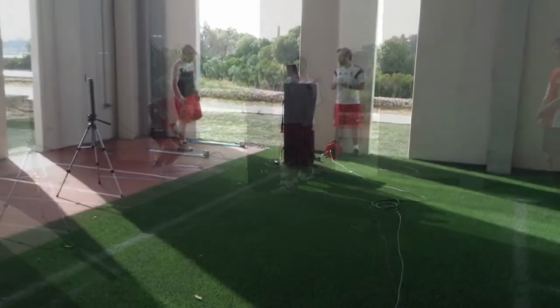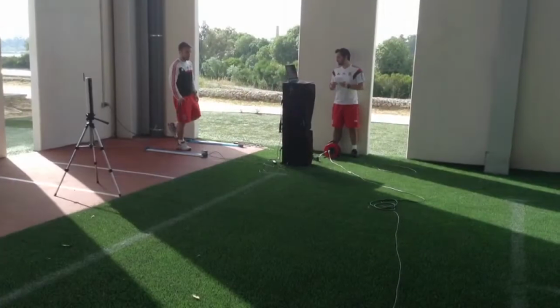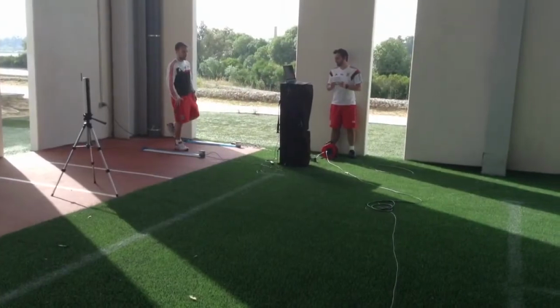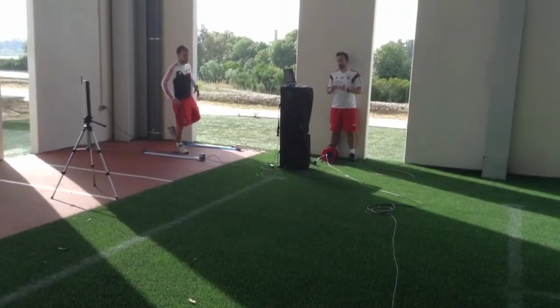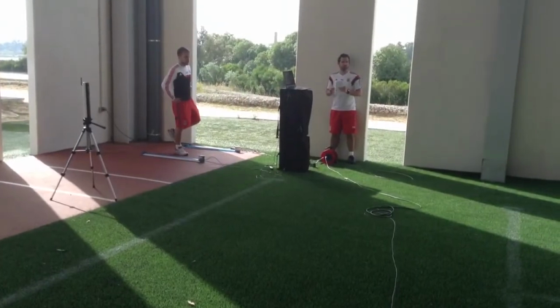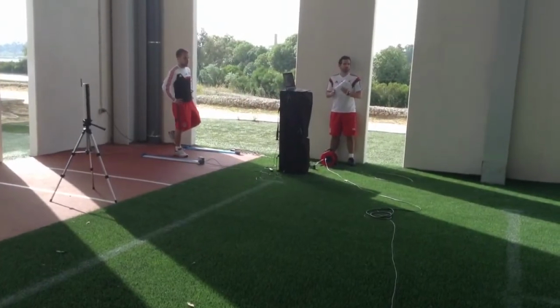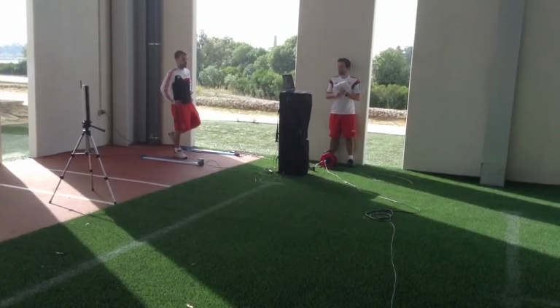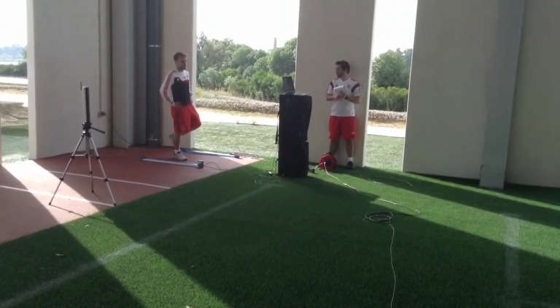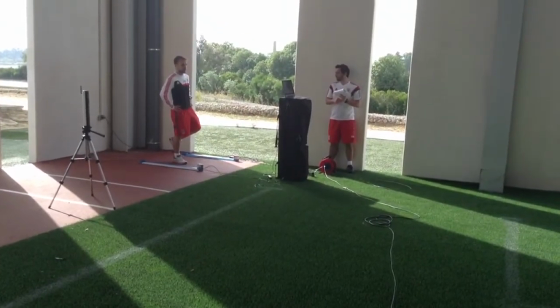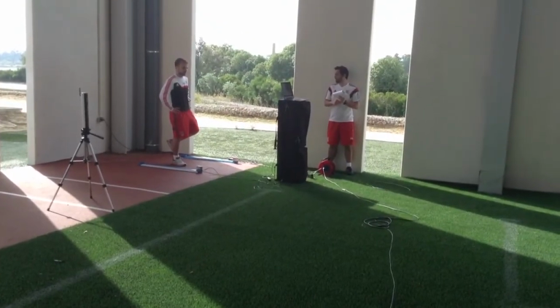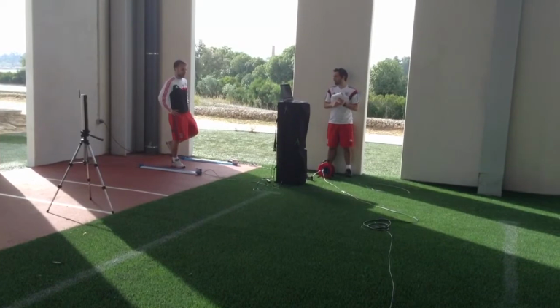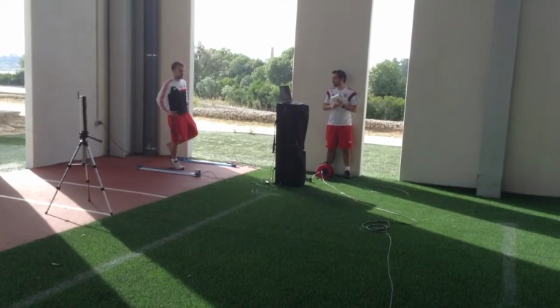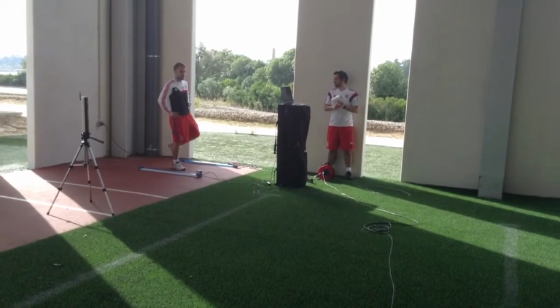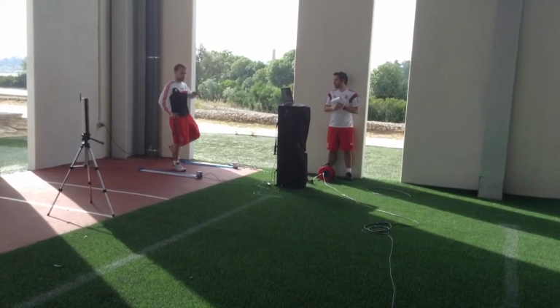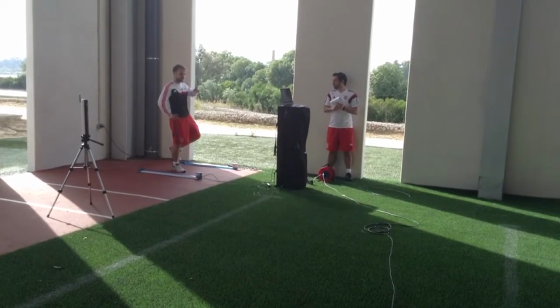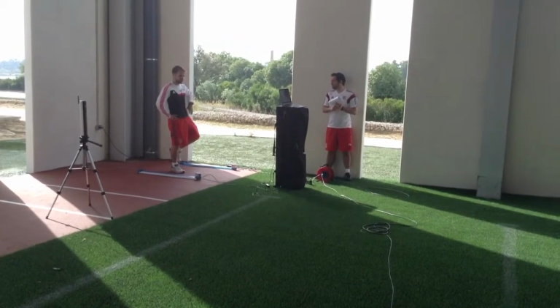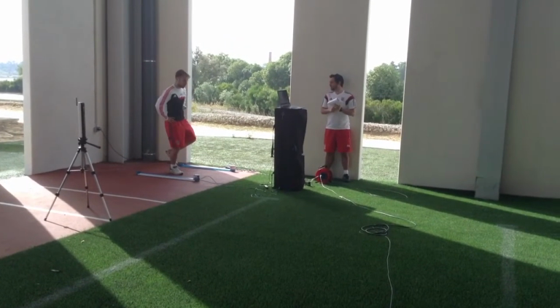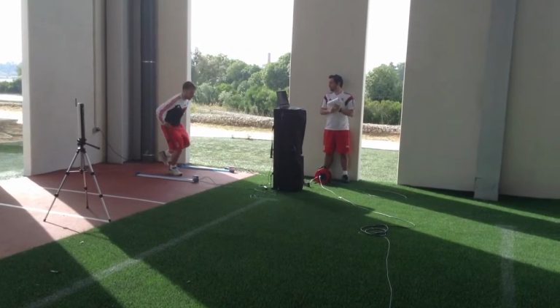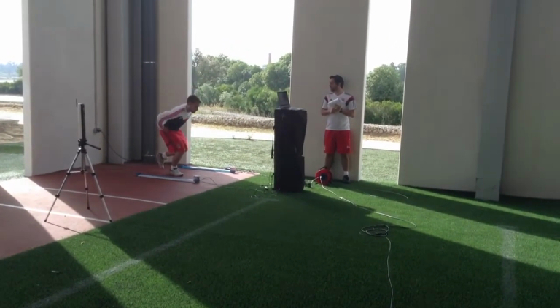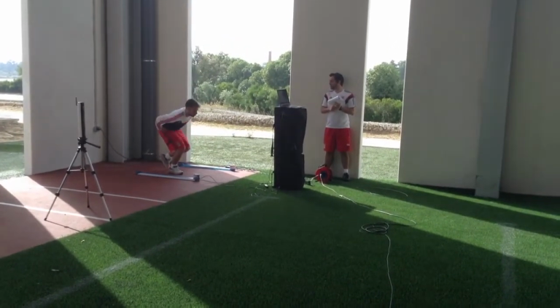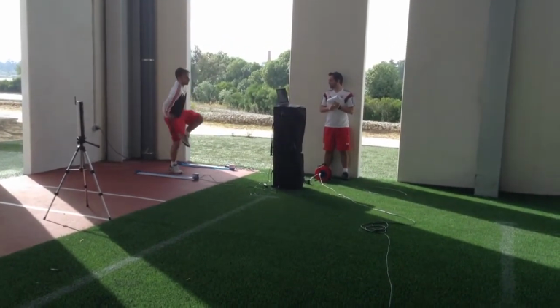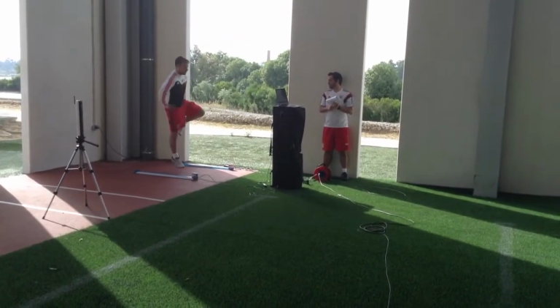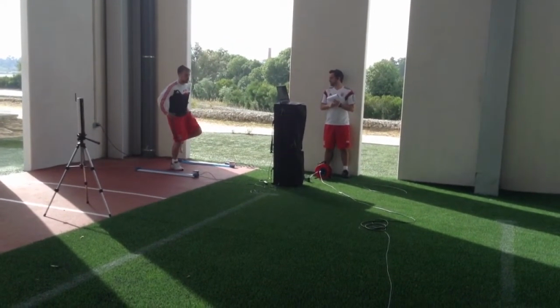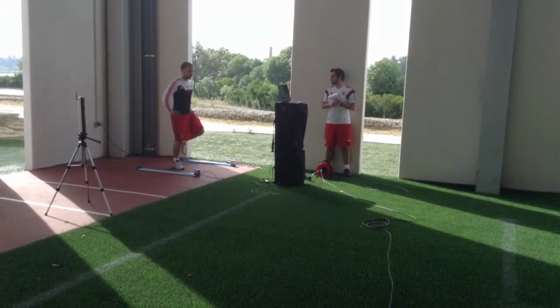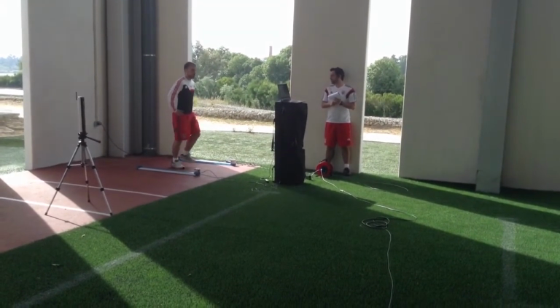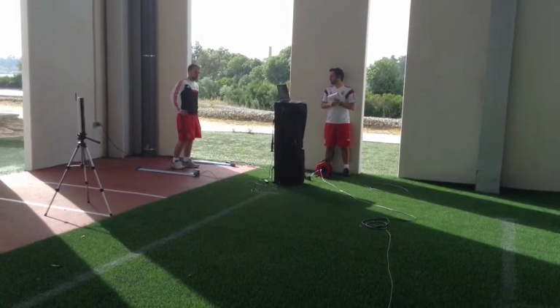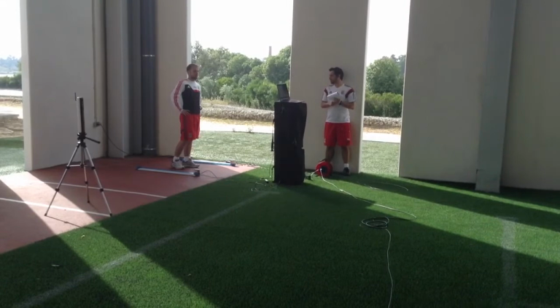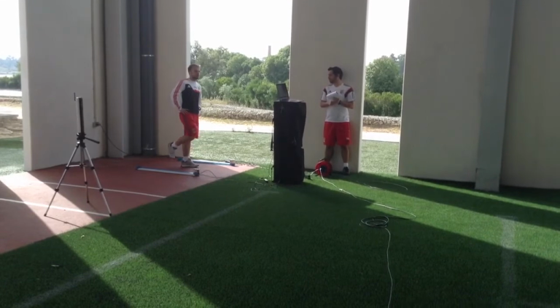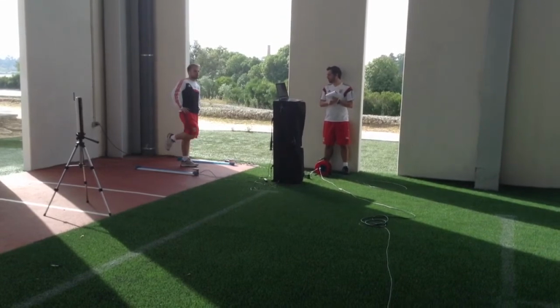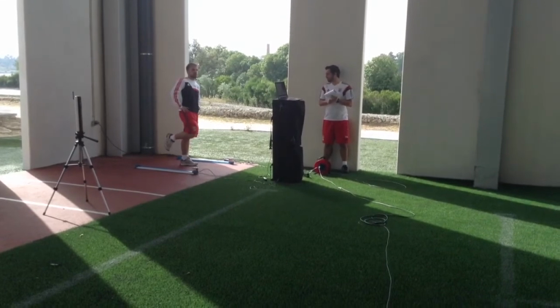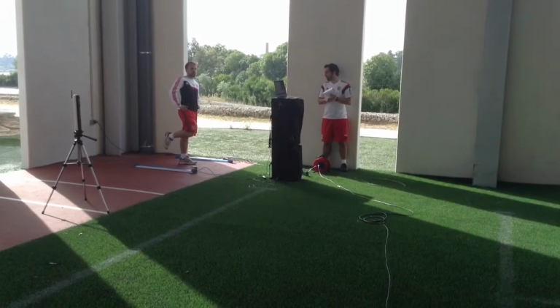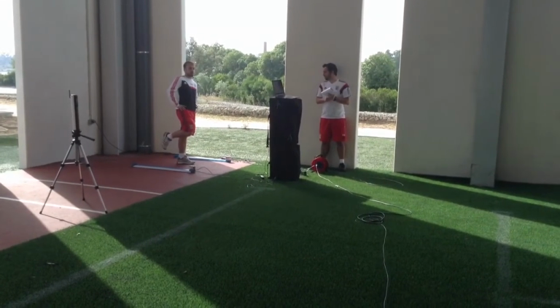Right leg, and on your ribs, it's the same thing like the first jump, okay? Go down, up, reception, and you change for the left leg, okay?